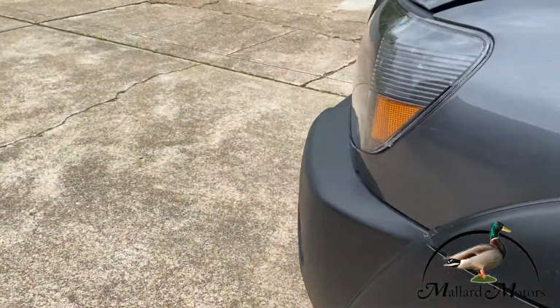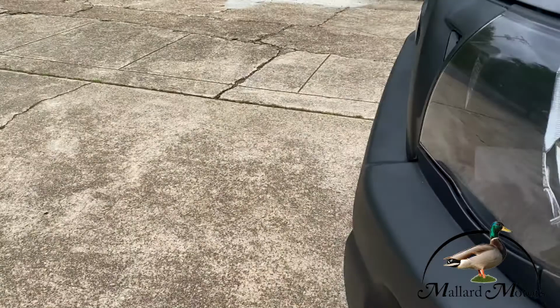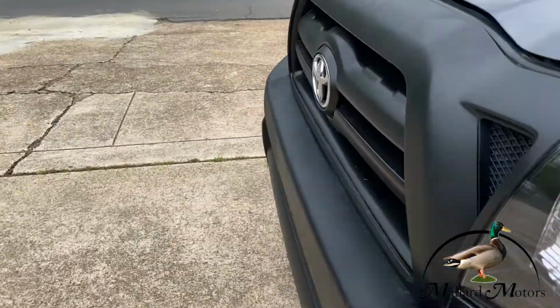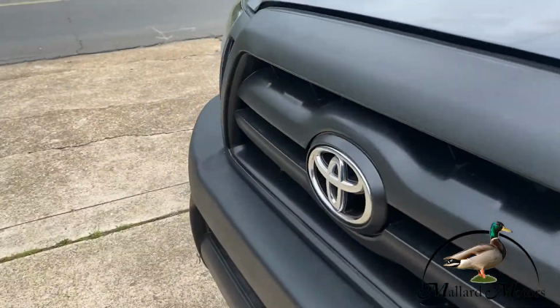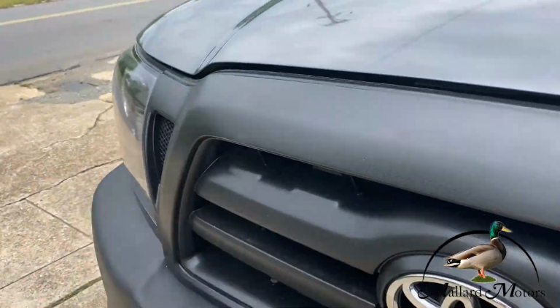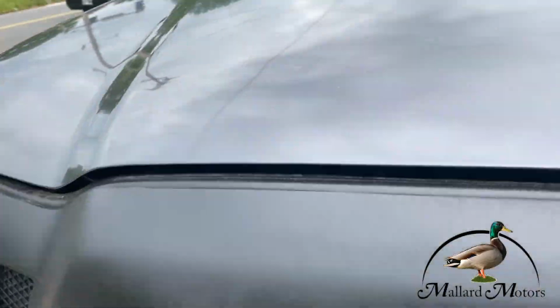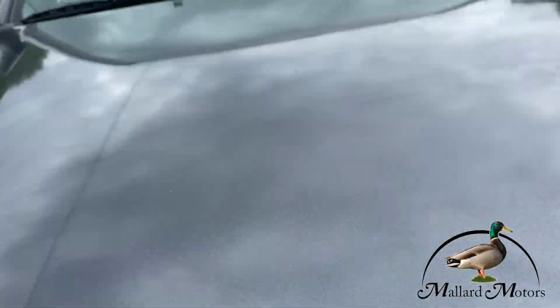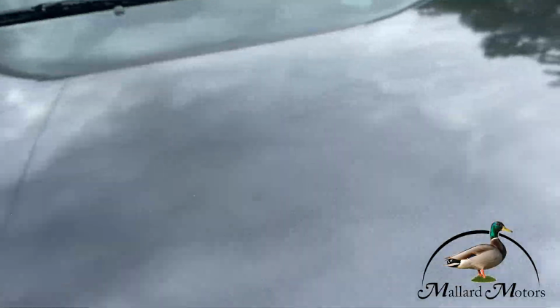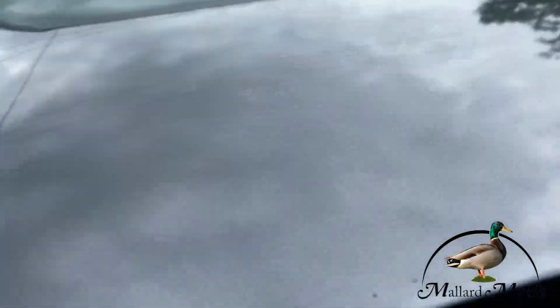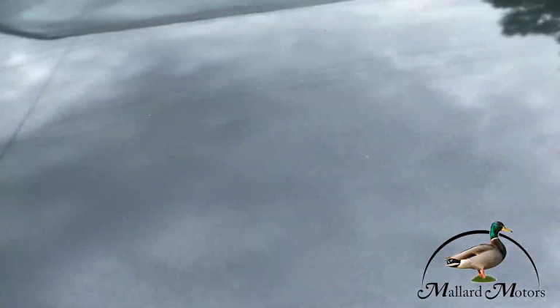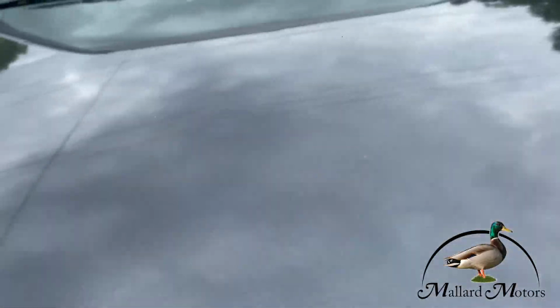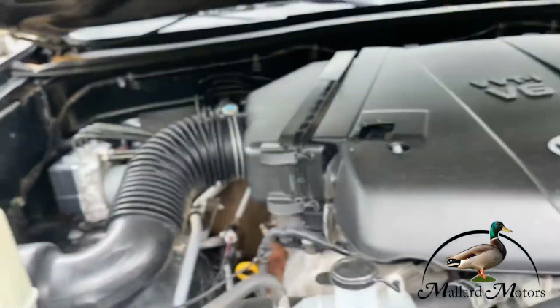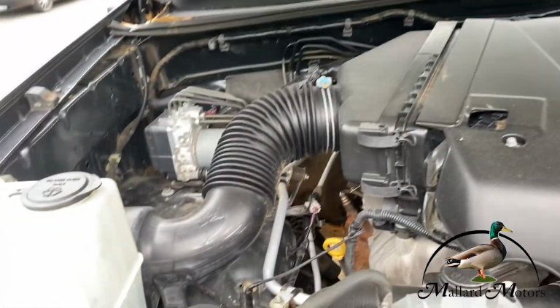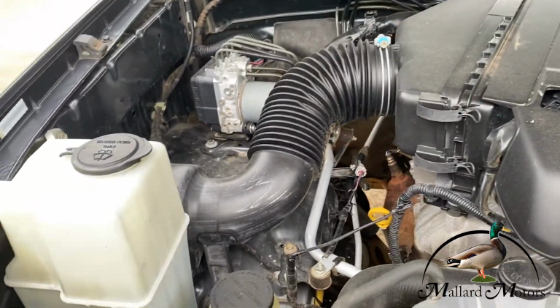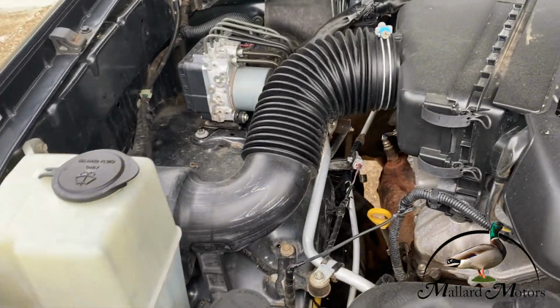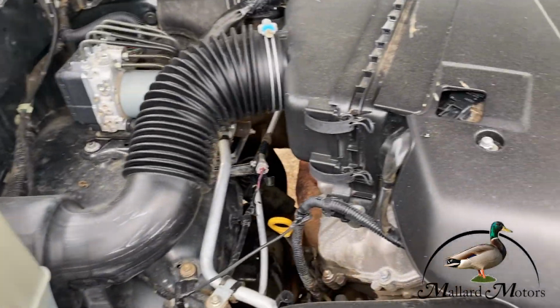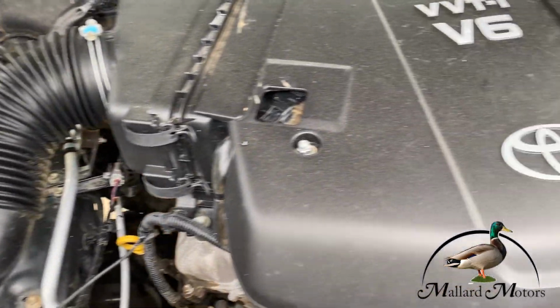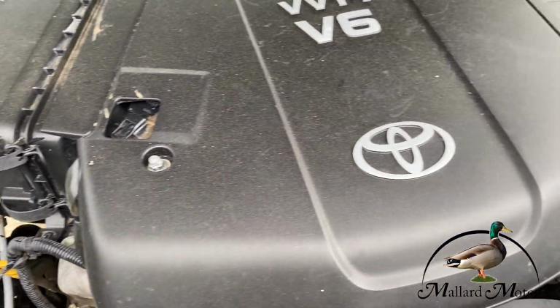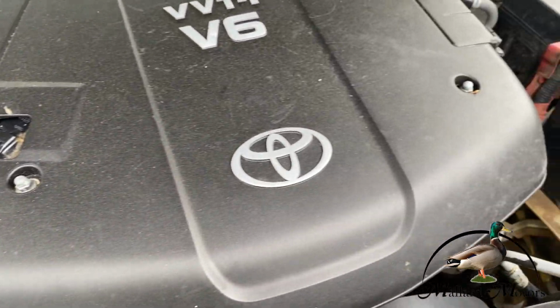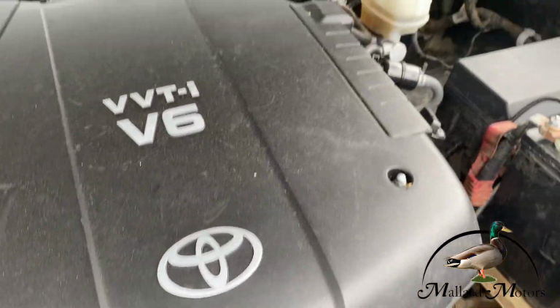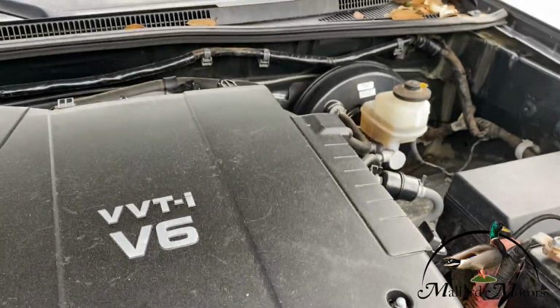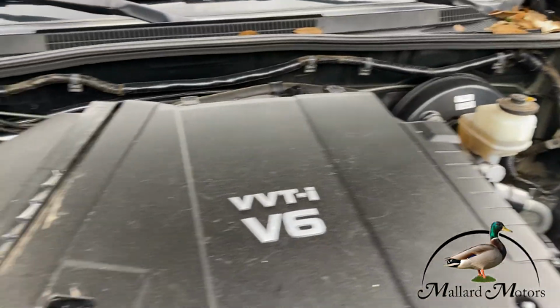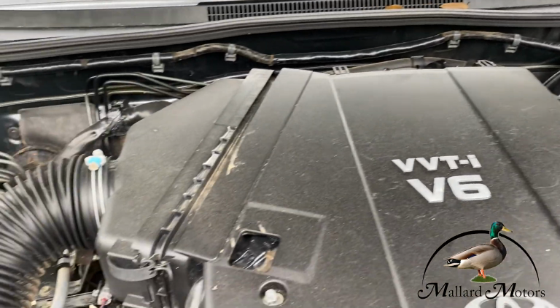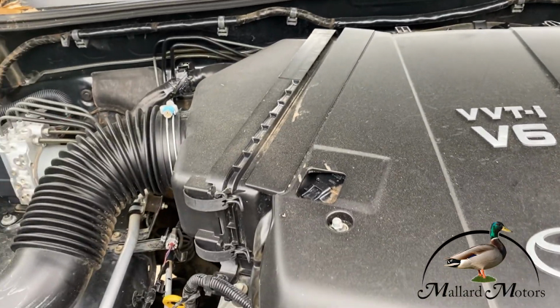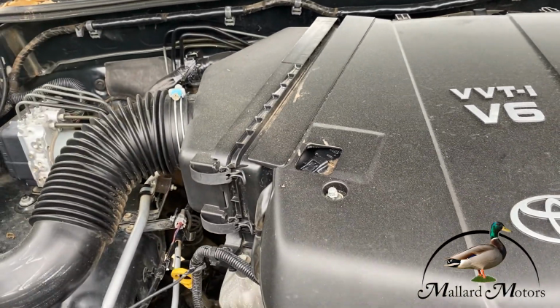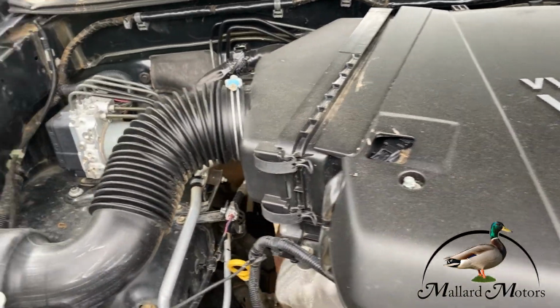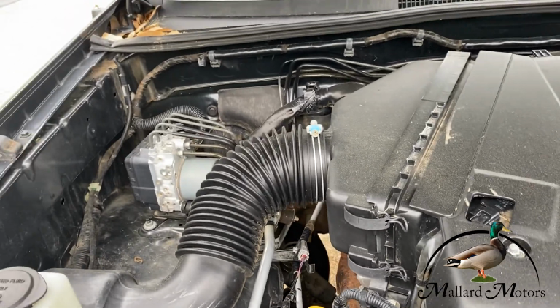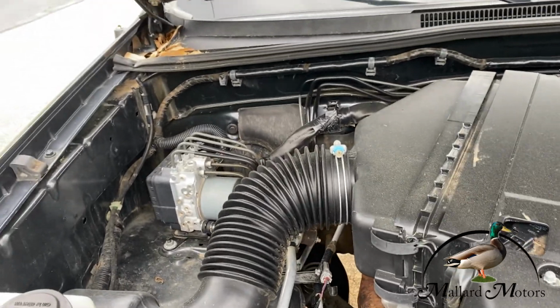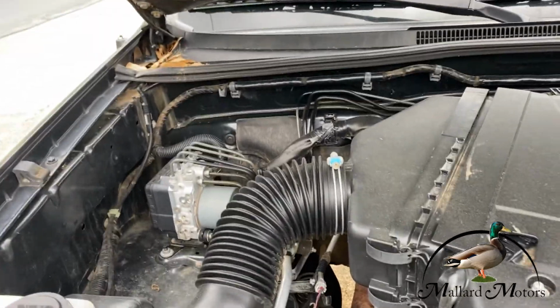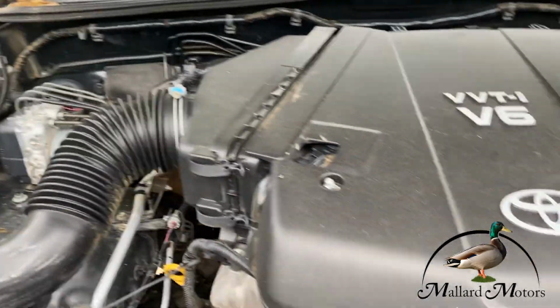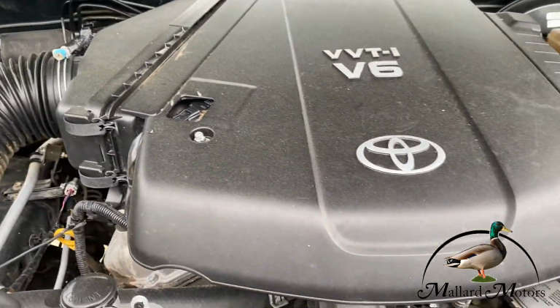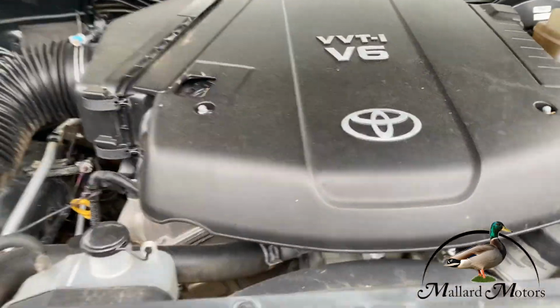It's got a six-cylinder under the hood. Pretty clean in the engine bay — not a lot of mud buildup or anything.